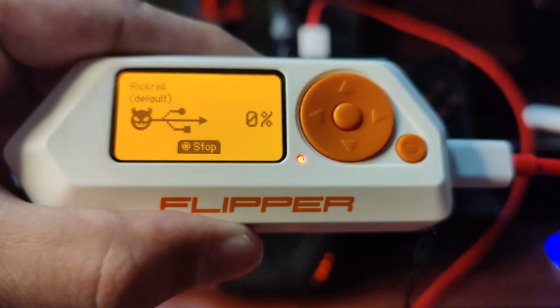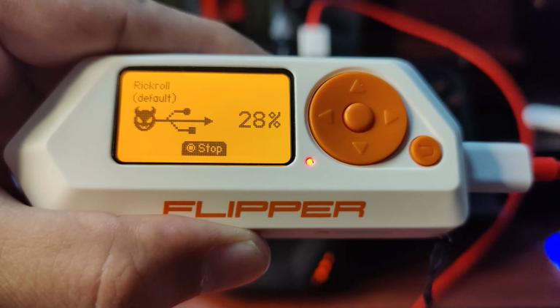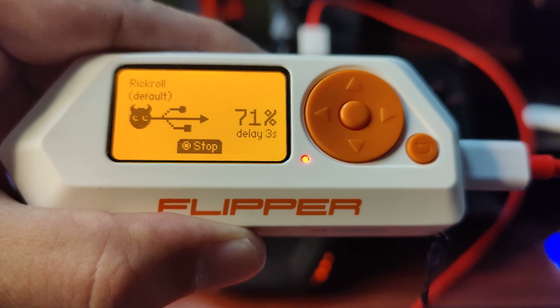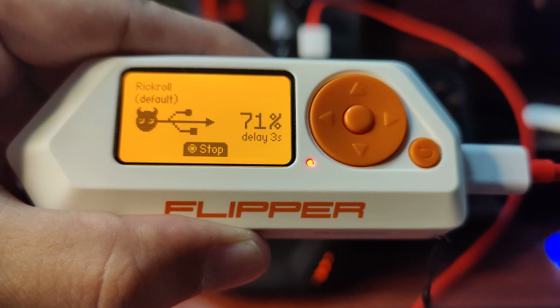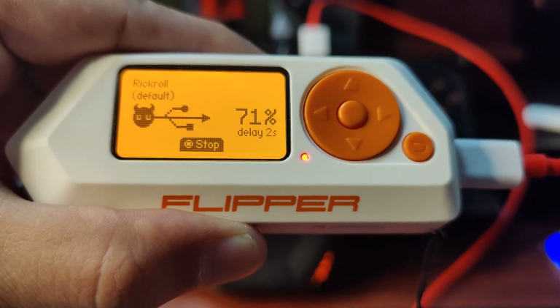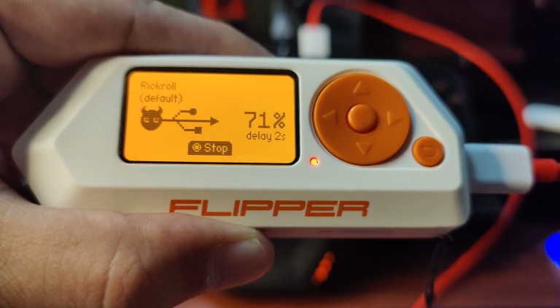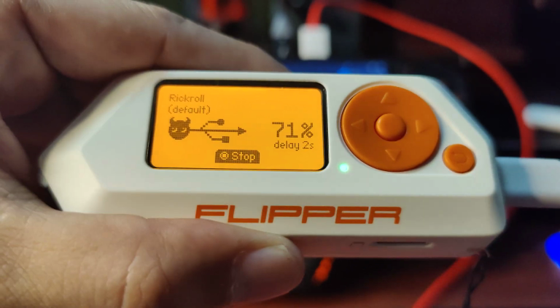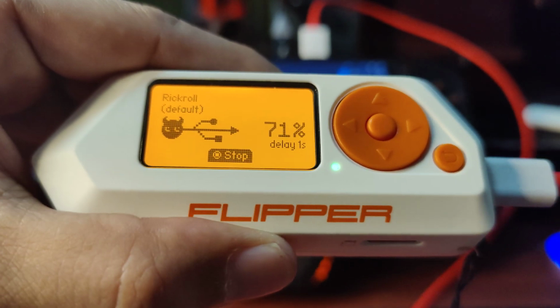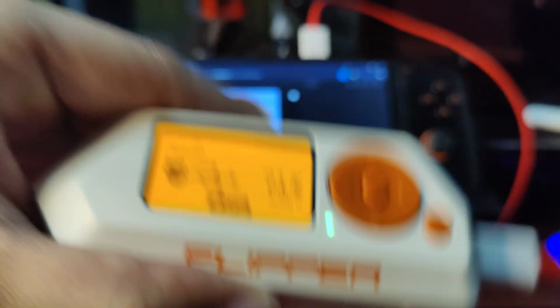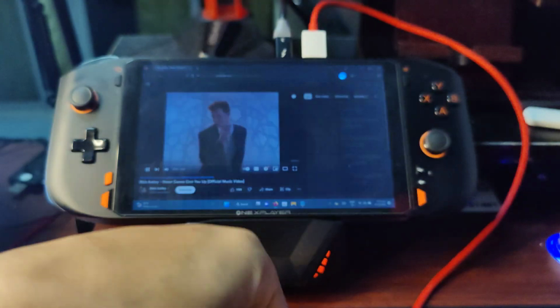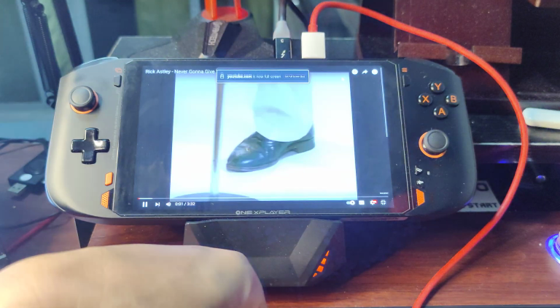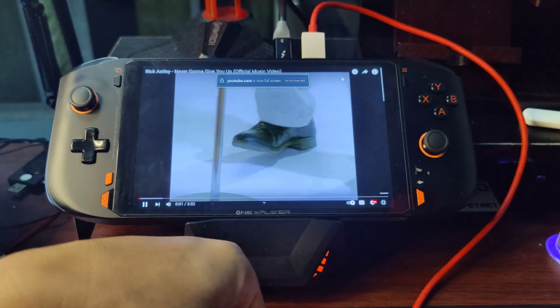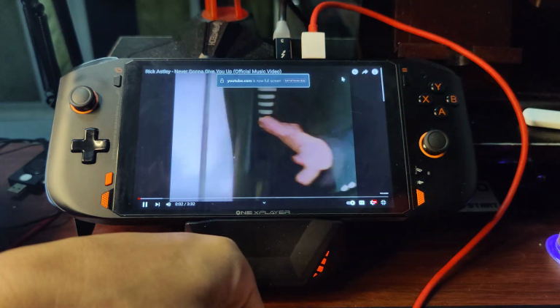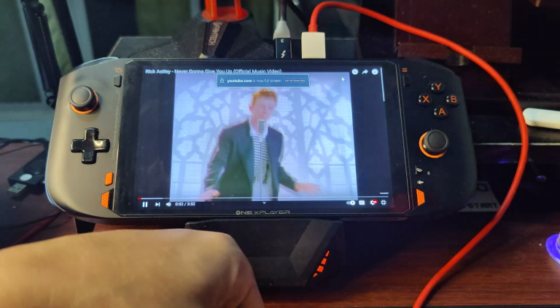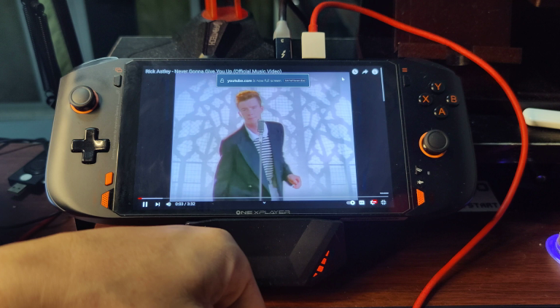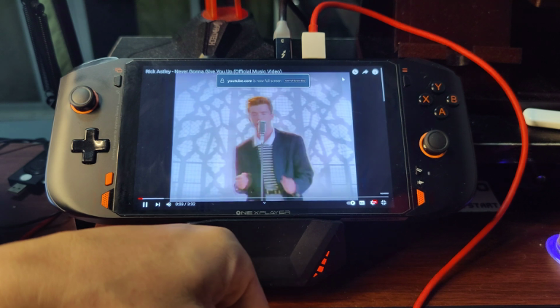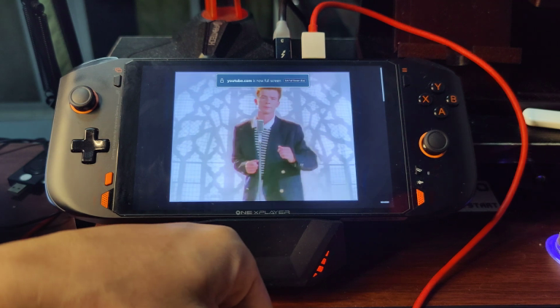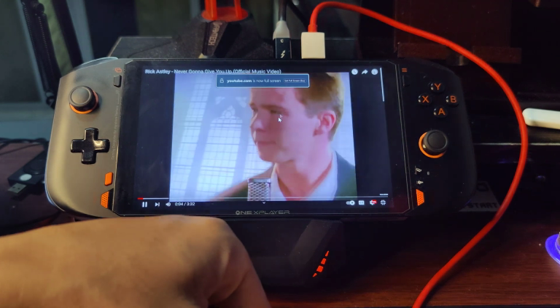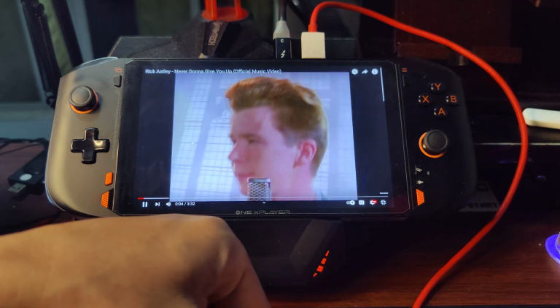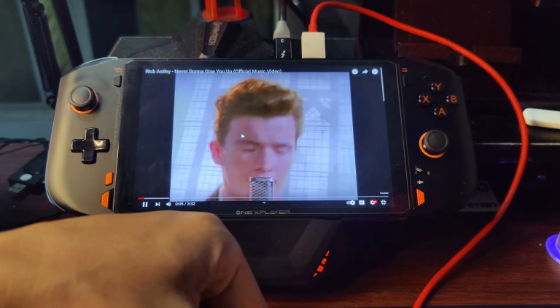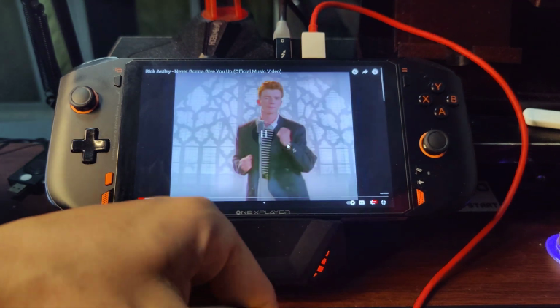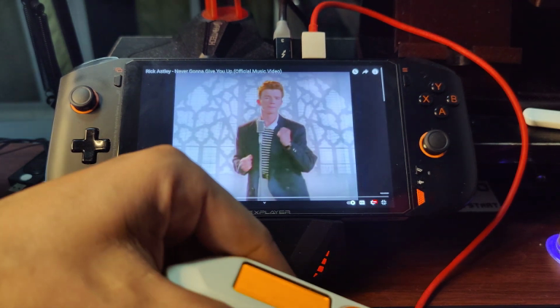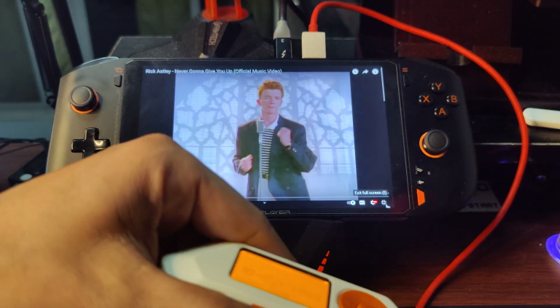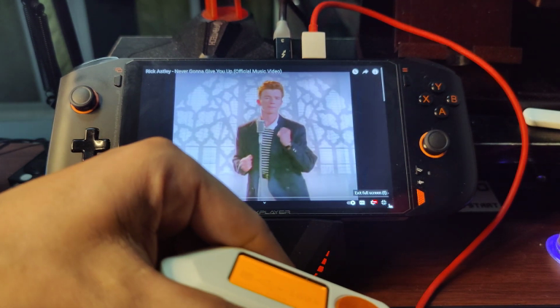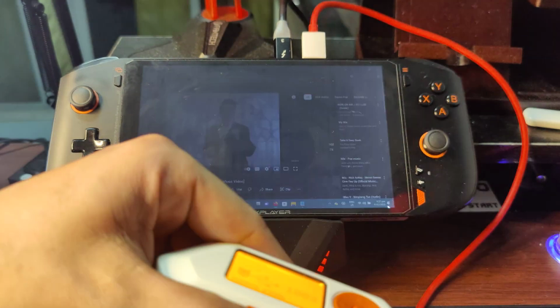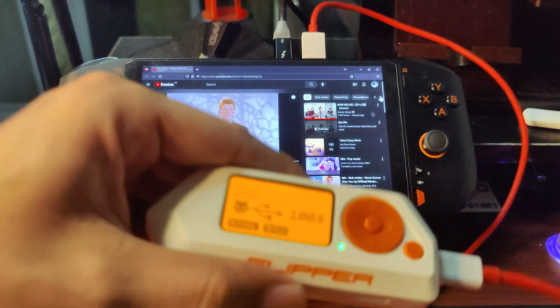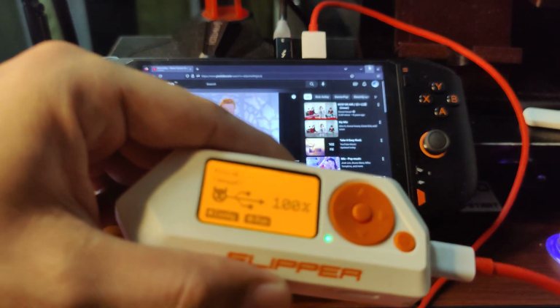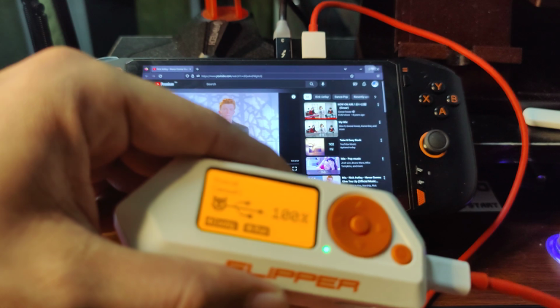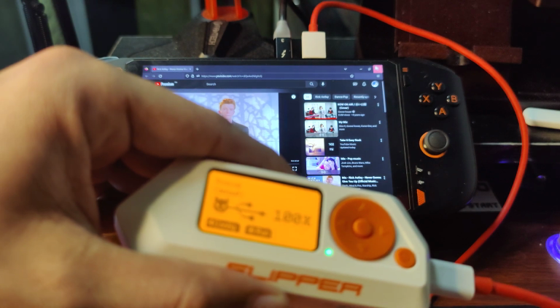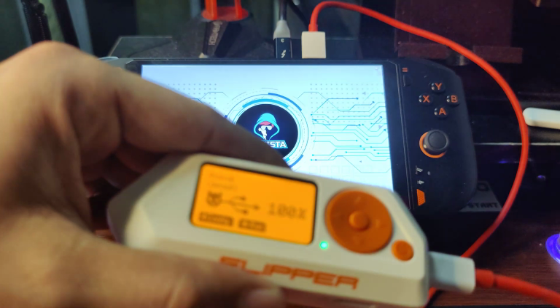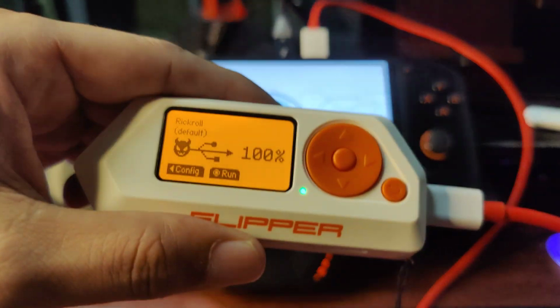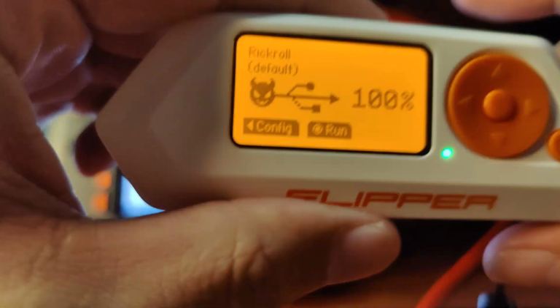And in a few seconds, you should be able to hear... Okay, let's just pause this video and close it up.